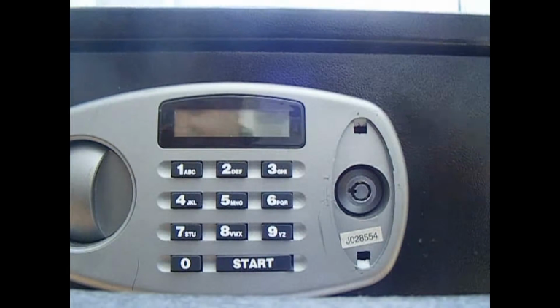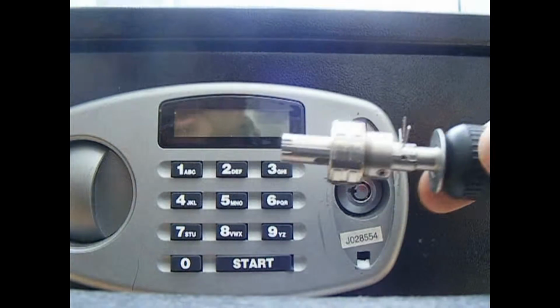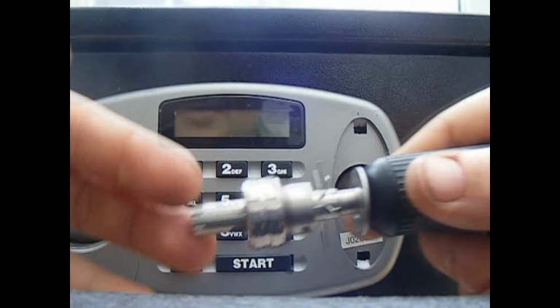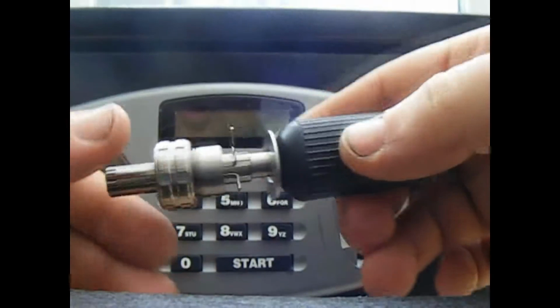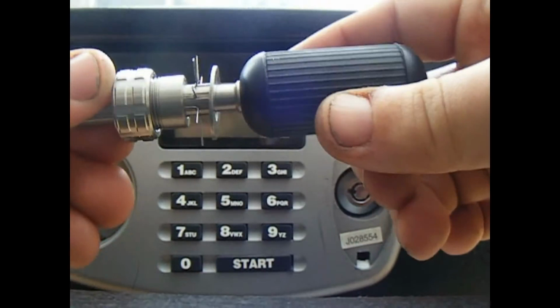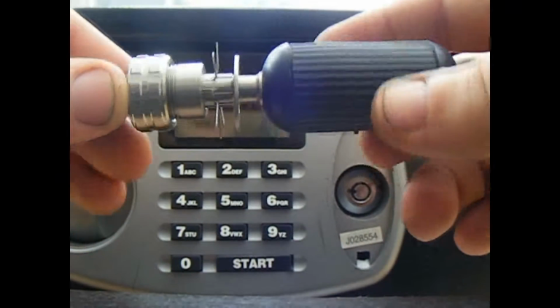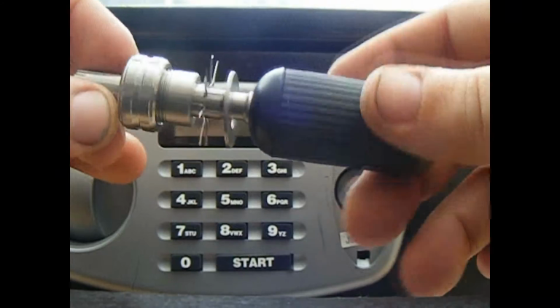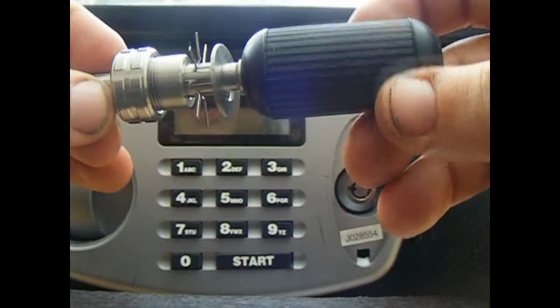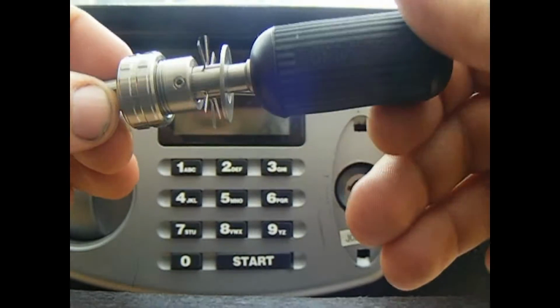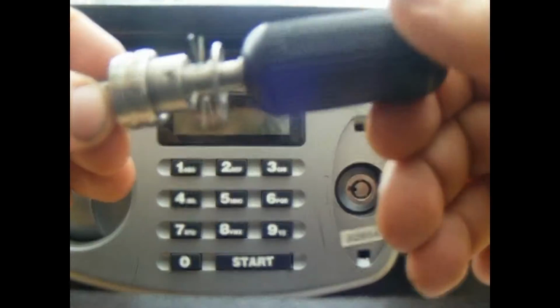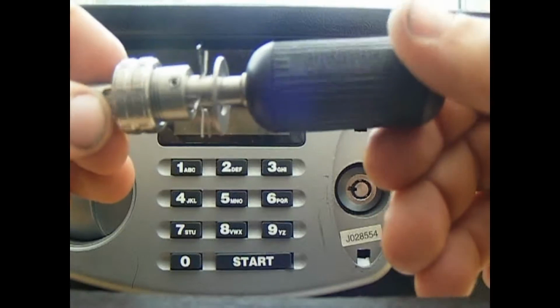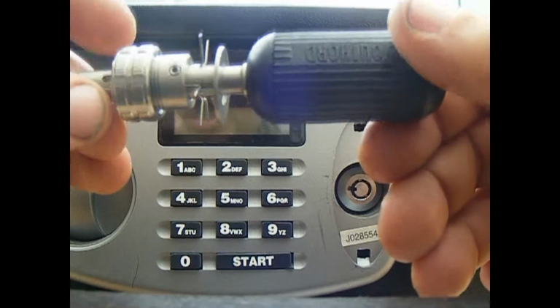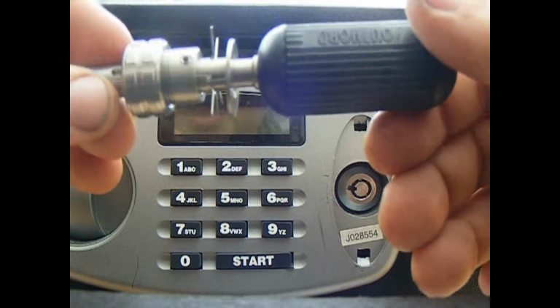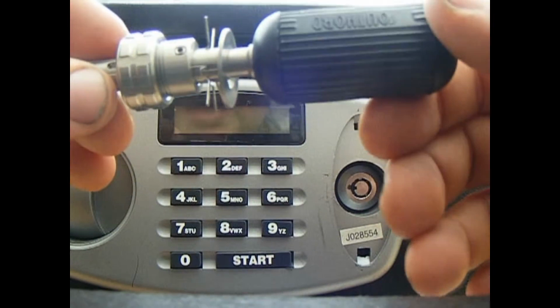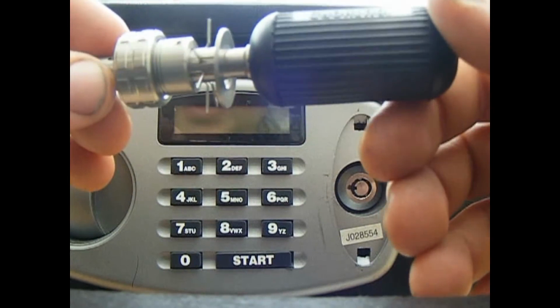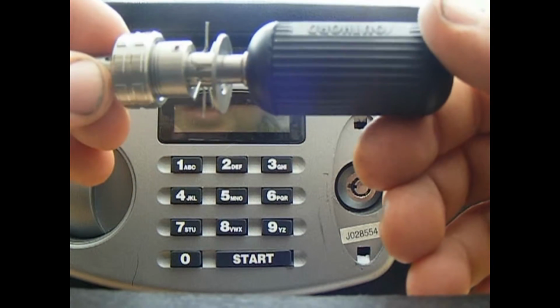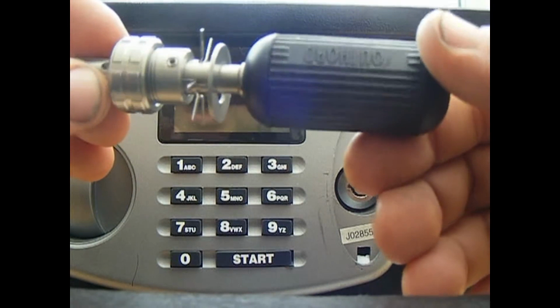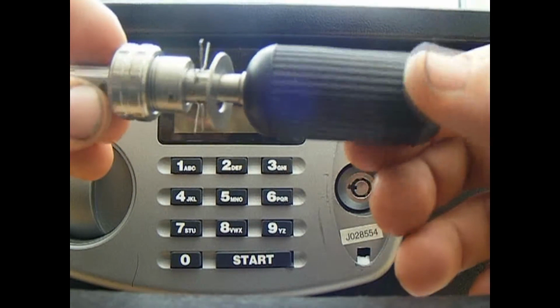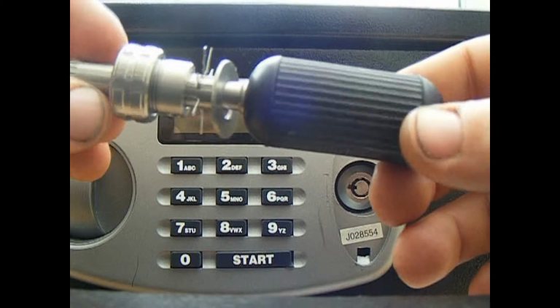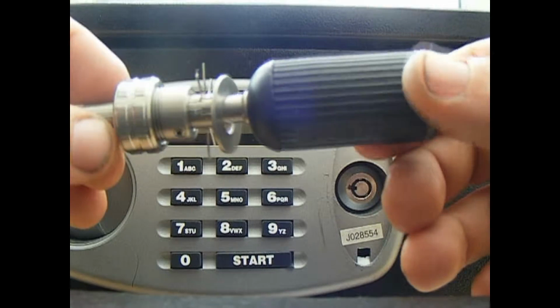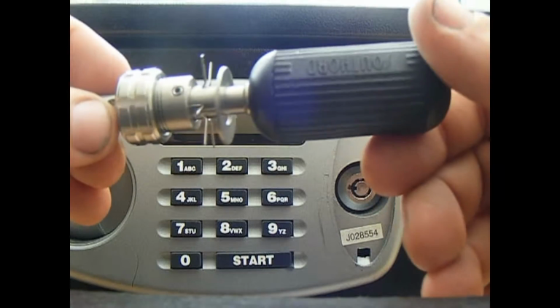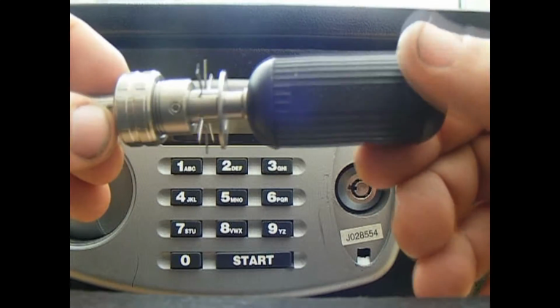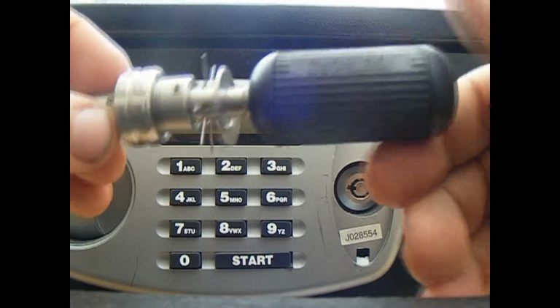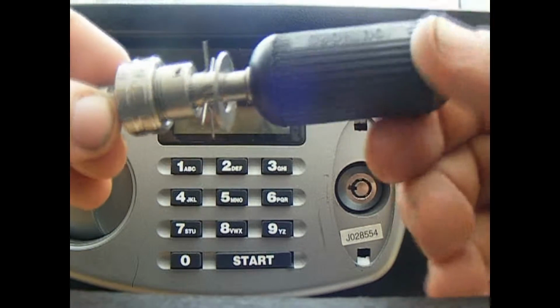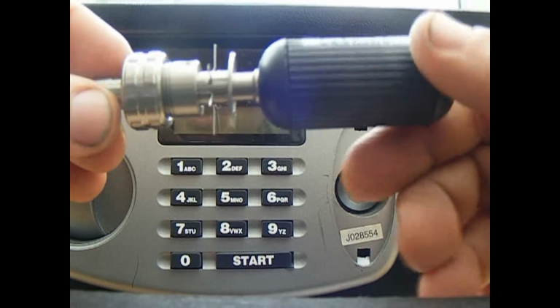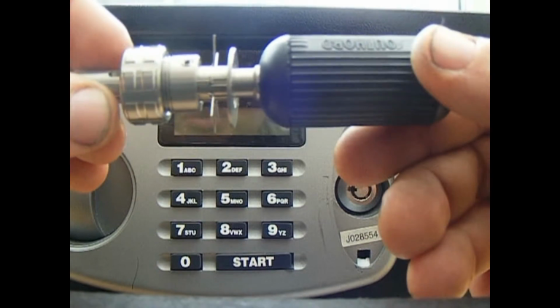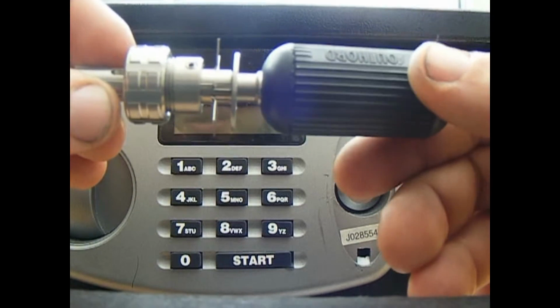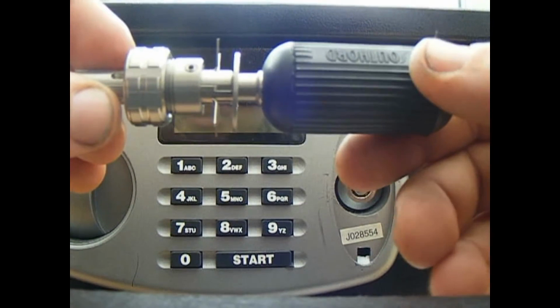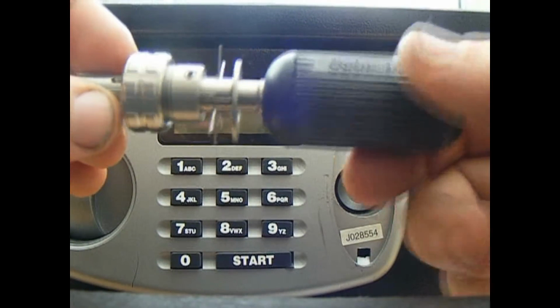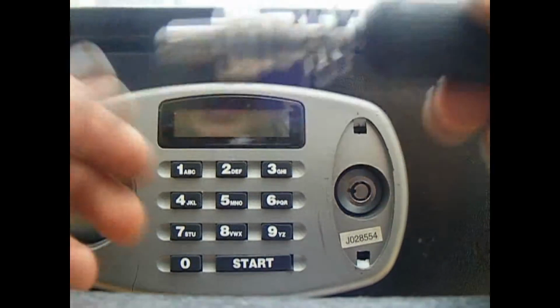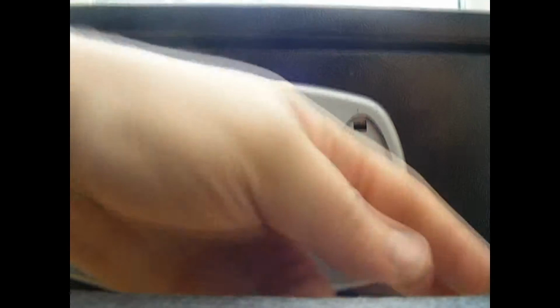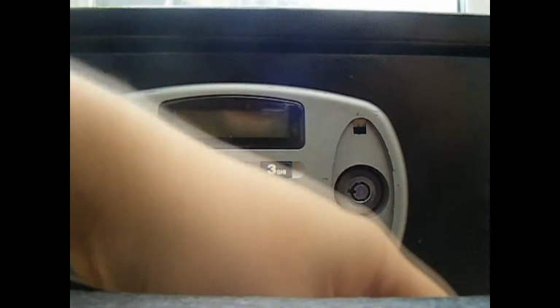Hi everyone, I'm back with another product from UKBumpKeys. It's a solid 7-pin Tula Lockpick — they come in 8s and 10s as well. They're pretty good, well from what I've seen online being used. I haven't used mine yet; I only just recently got it this morning.